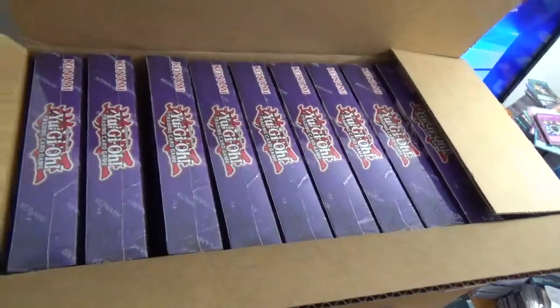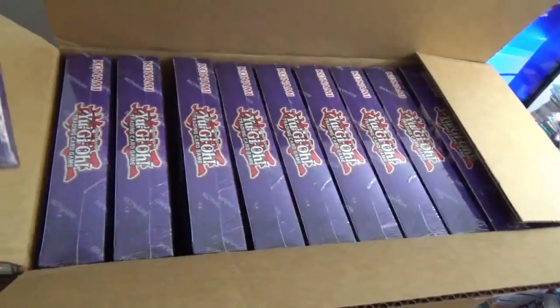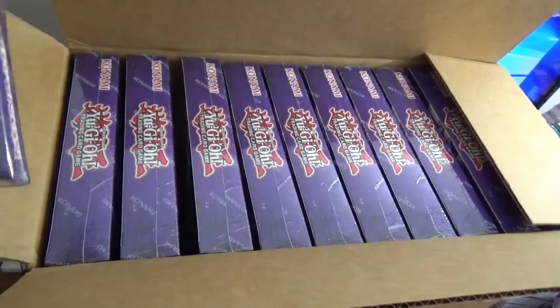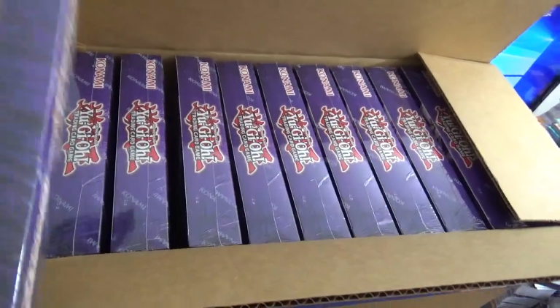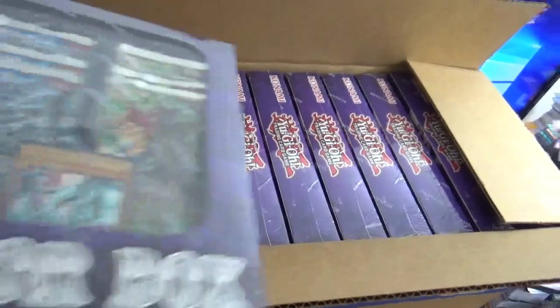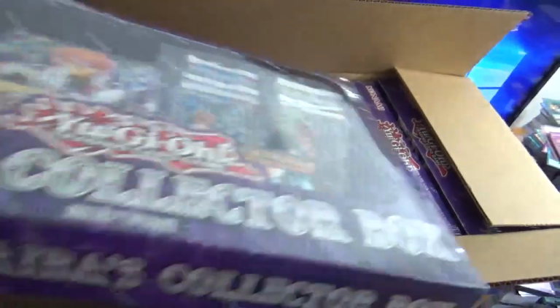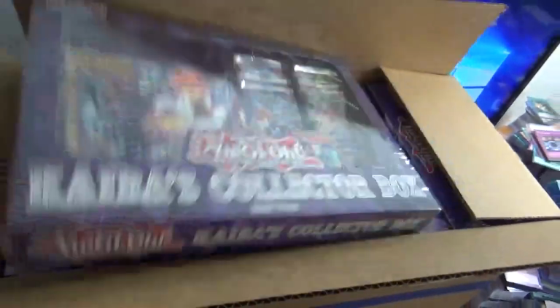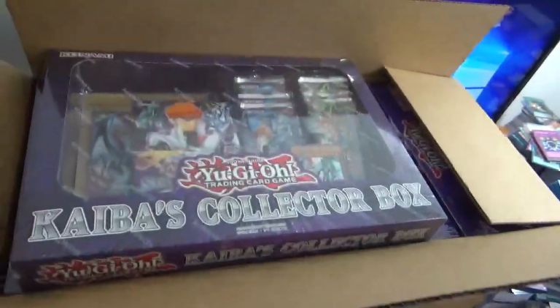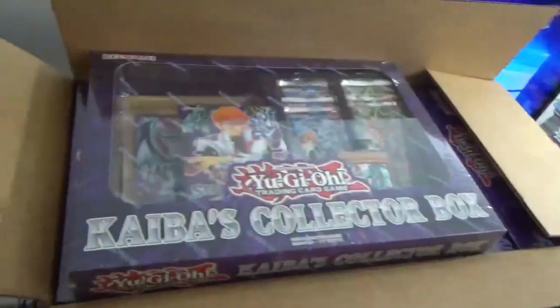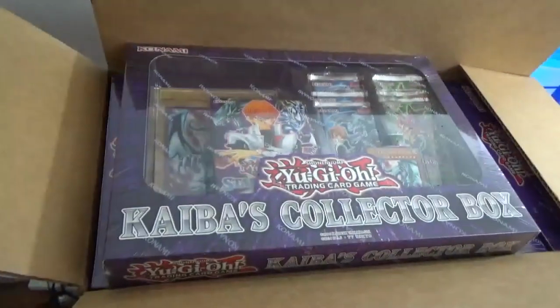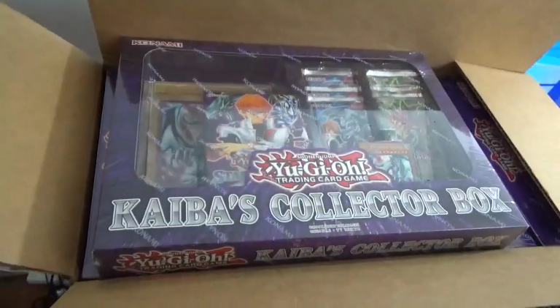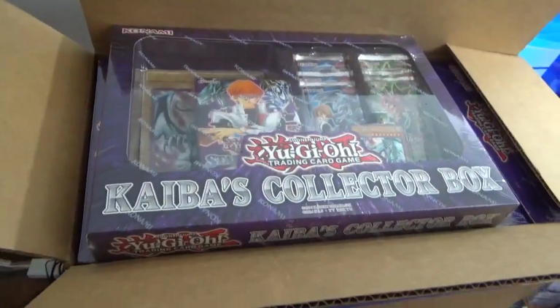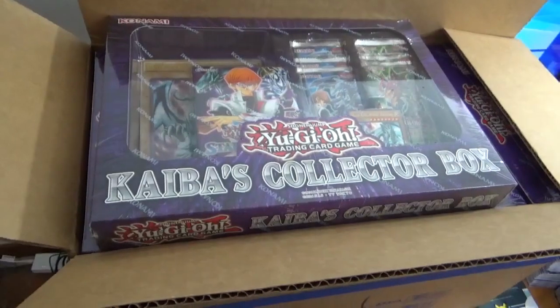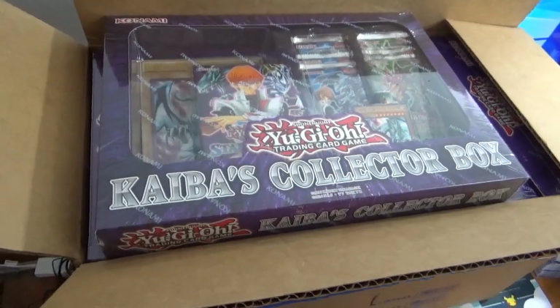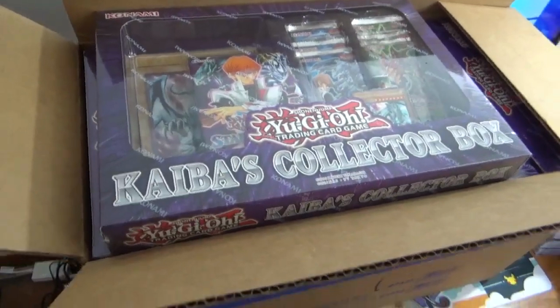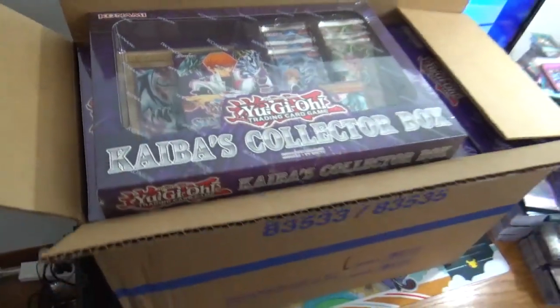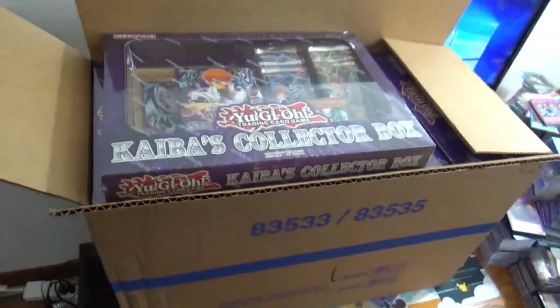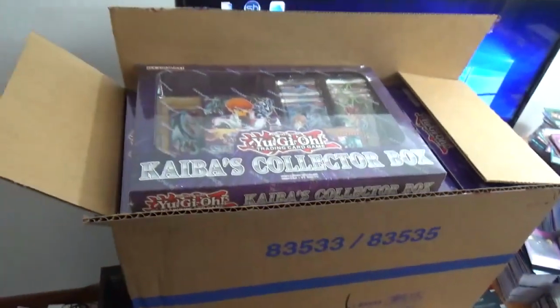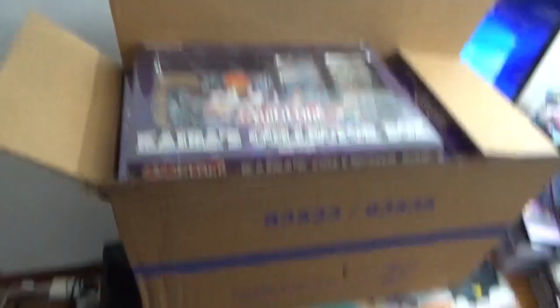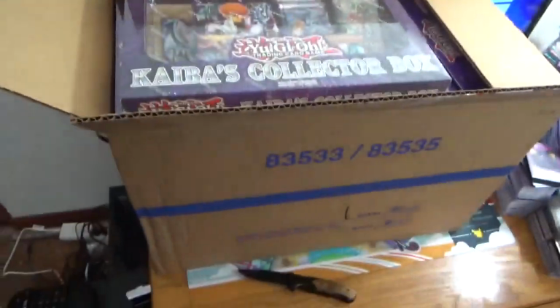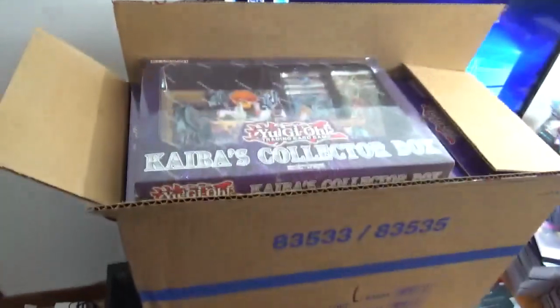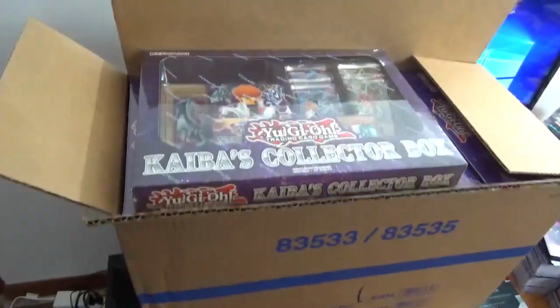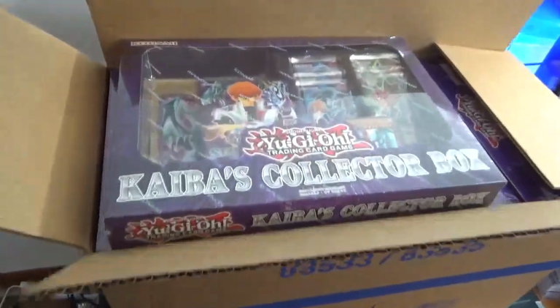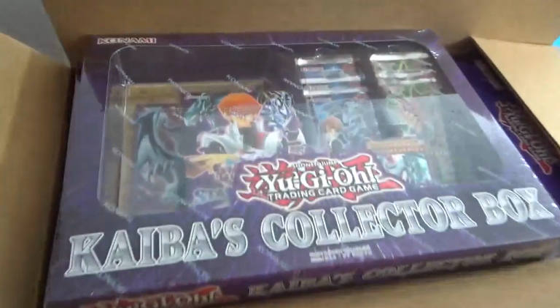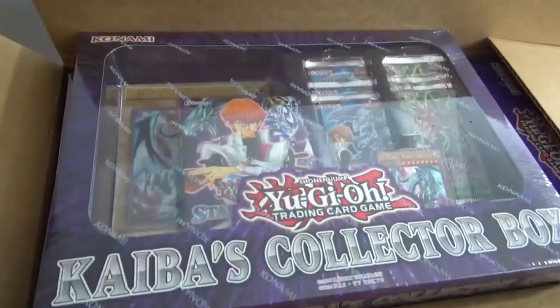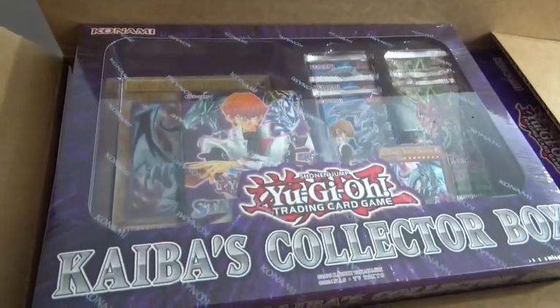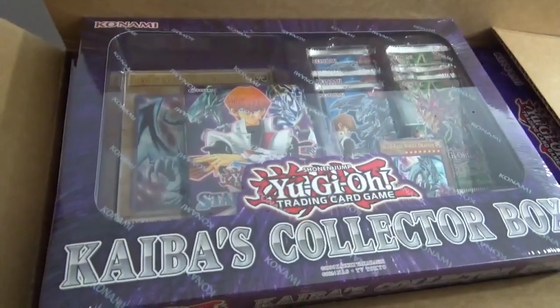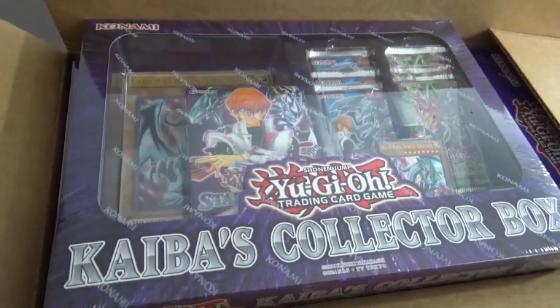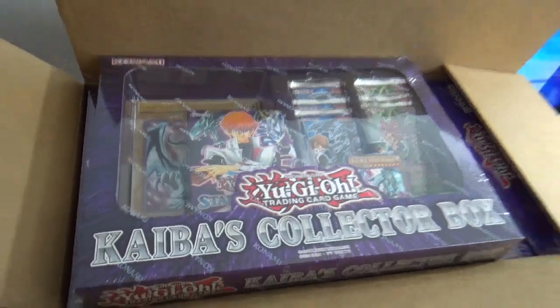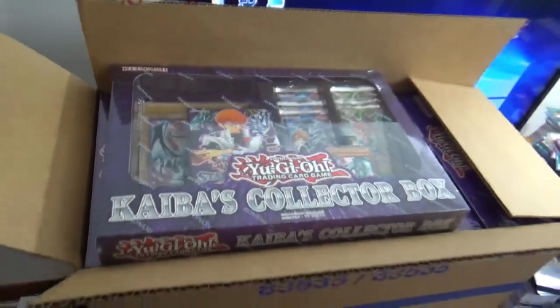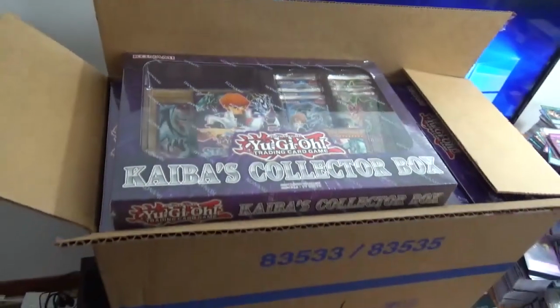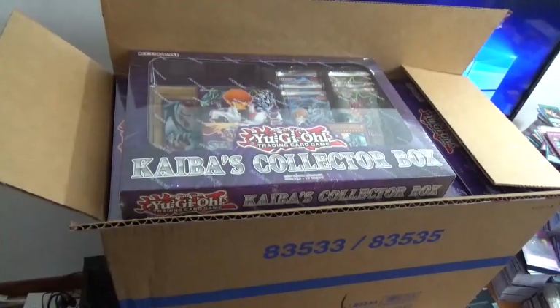I'm going to open most of these before I do the videos so you don't have to sit and watch me. I'll open one on camera, of course. Man, I'm excited to get into these. Come on, Chaos Dragon. All right, guys, see you in a bit.